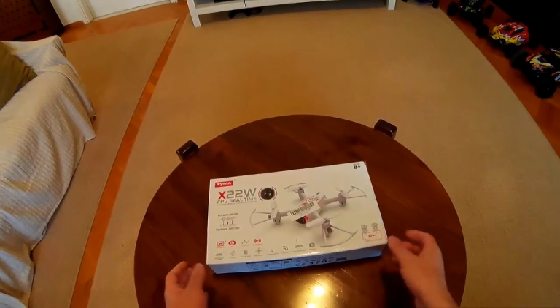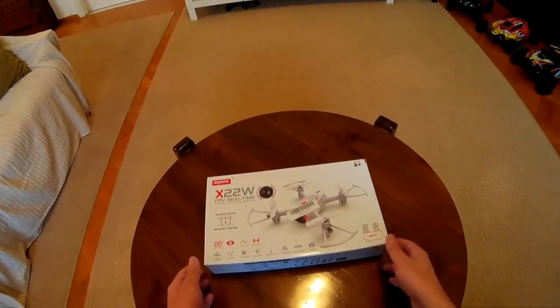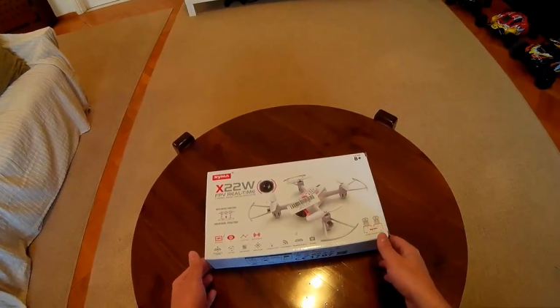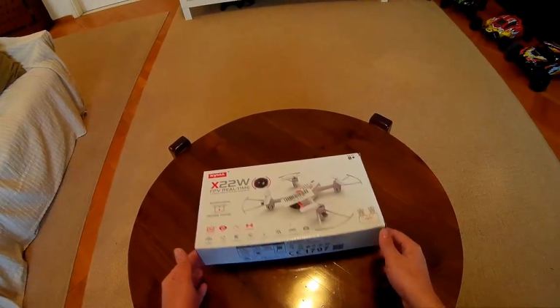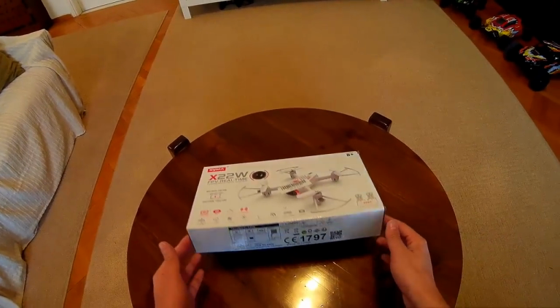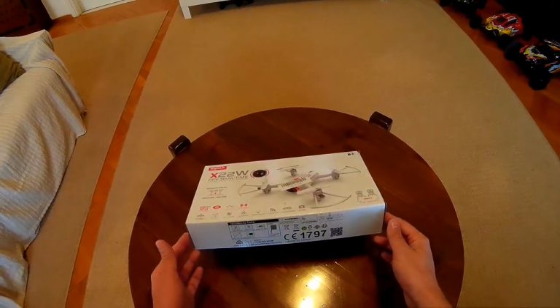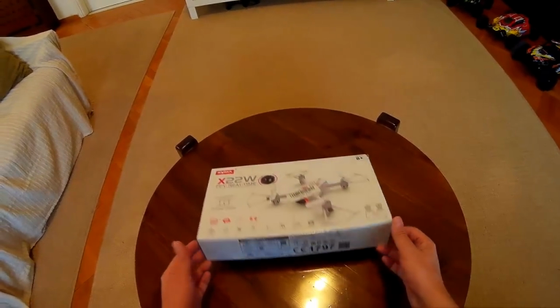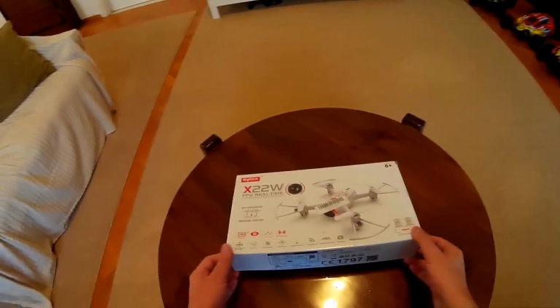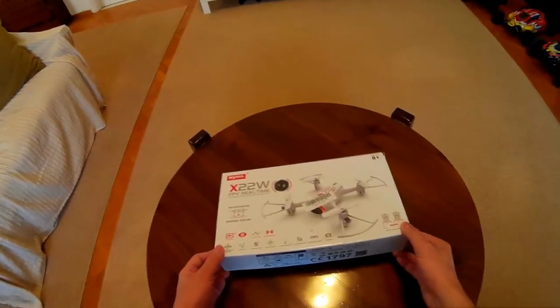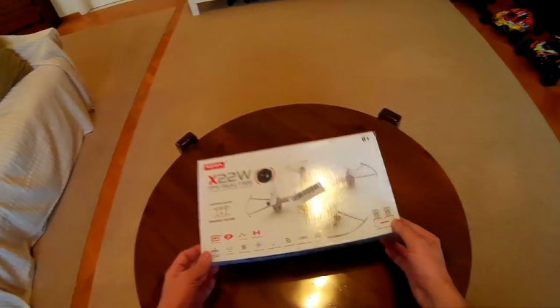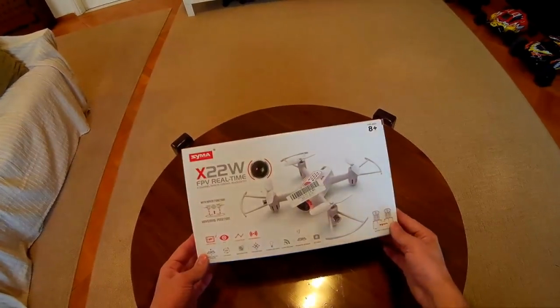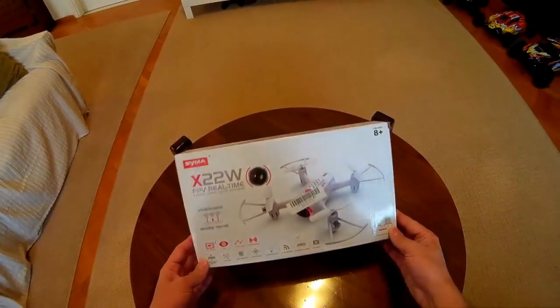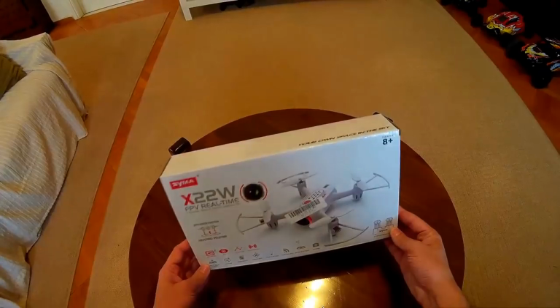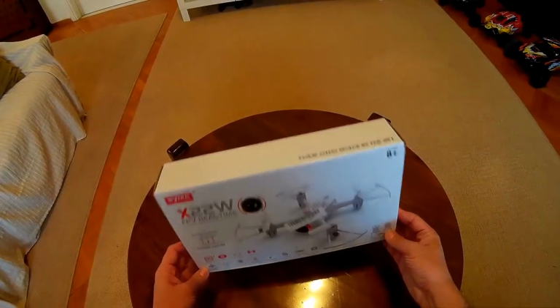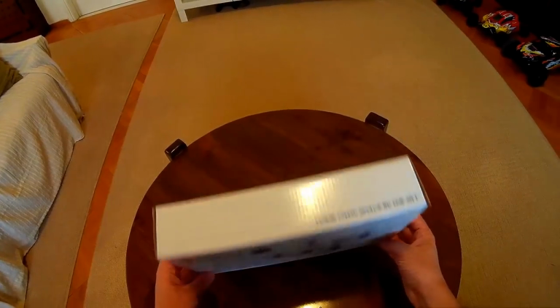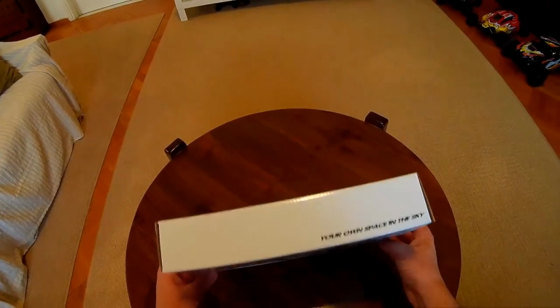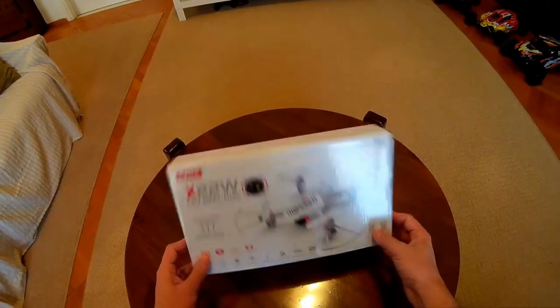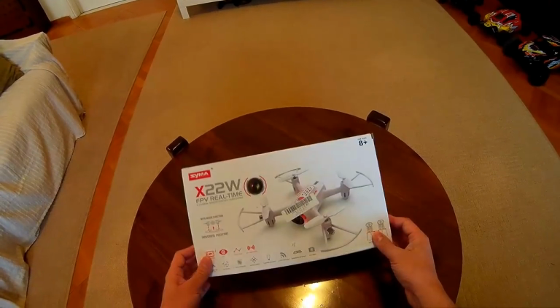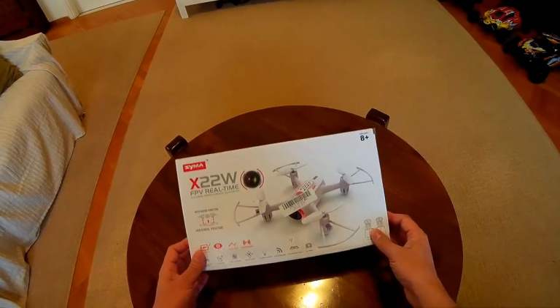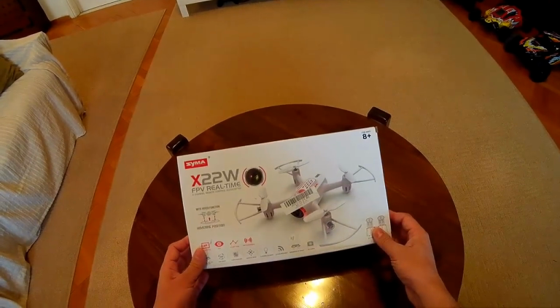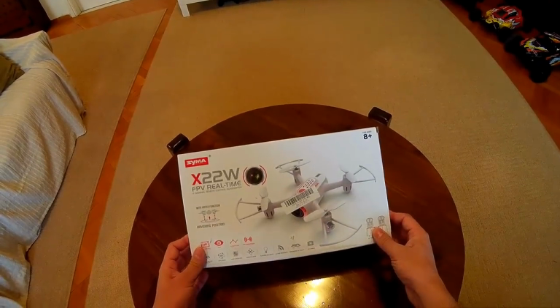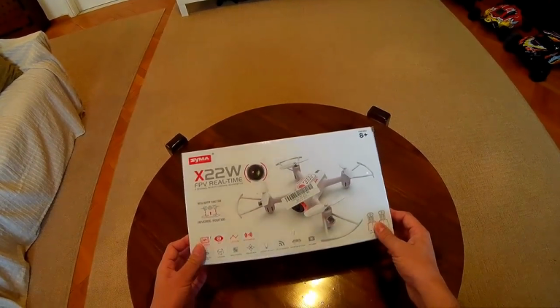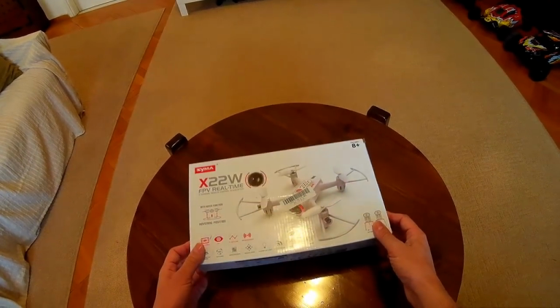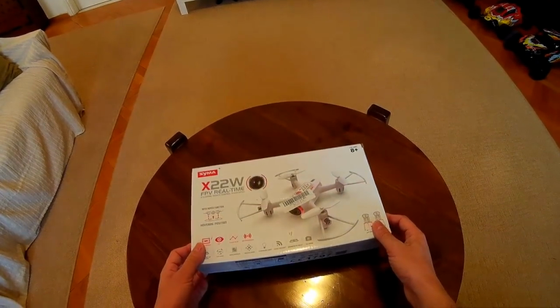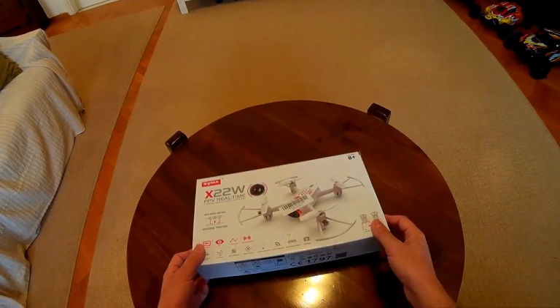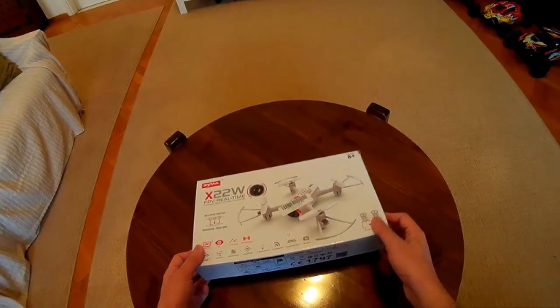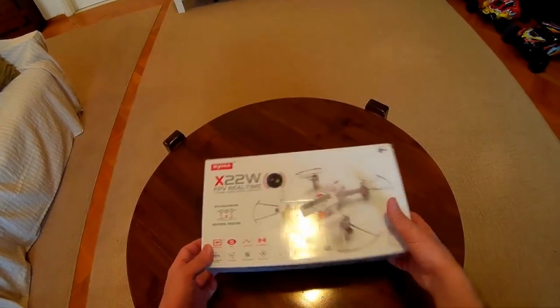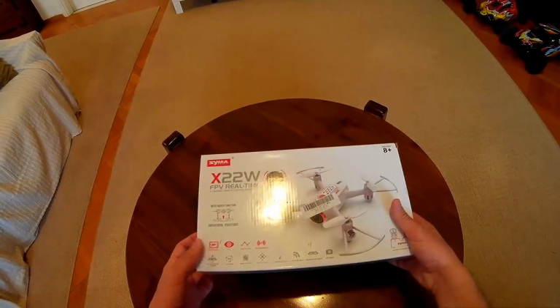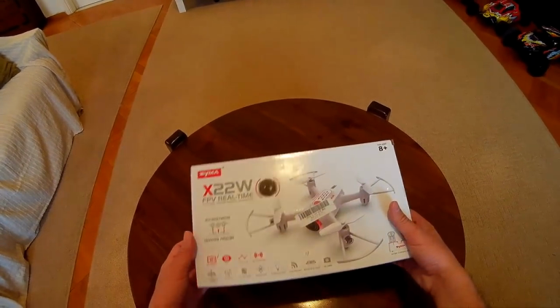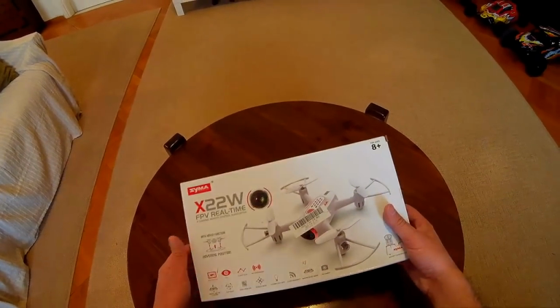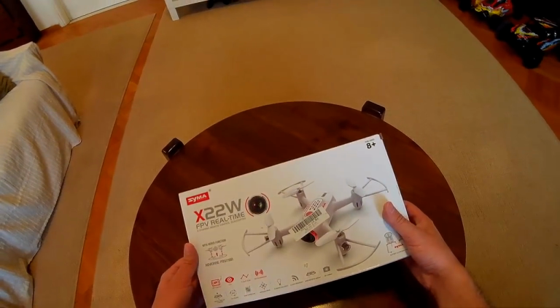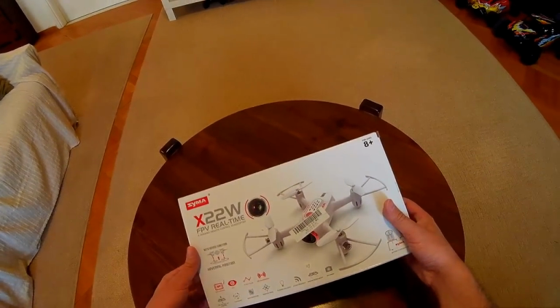Hello YouTube, today I will be unboxing the Simma X22W courtesy of Hobbywolf.